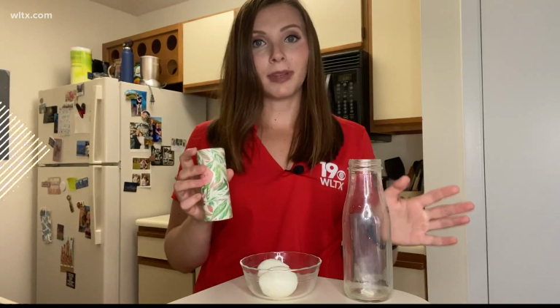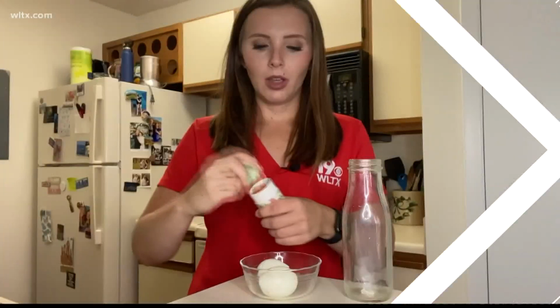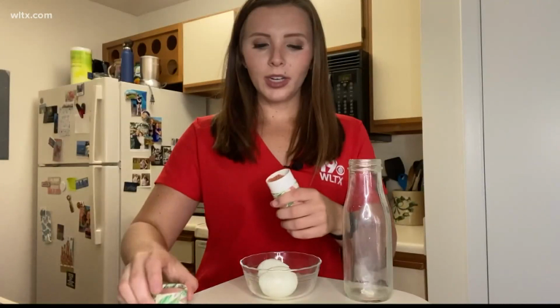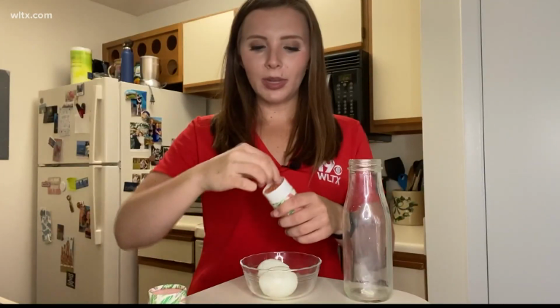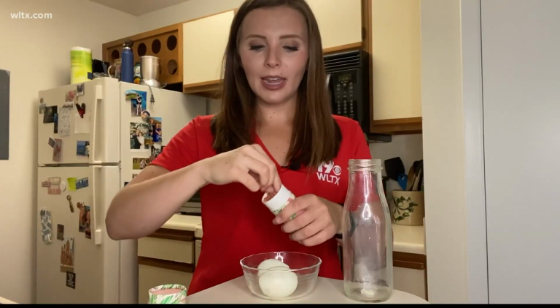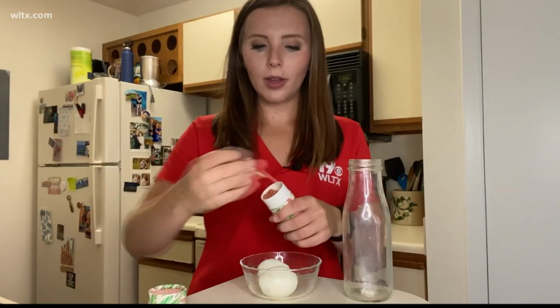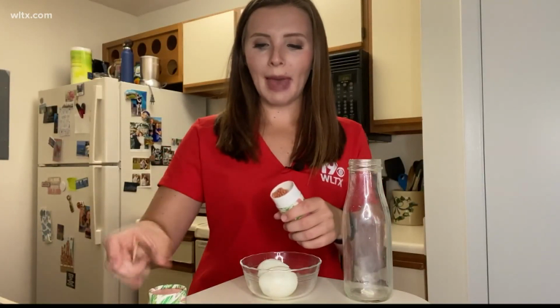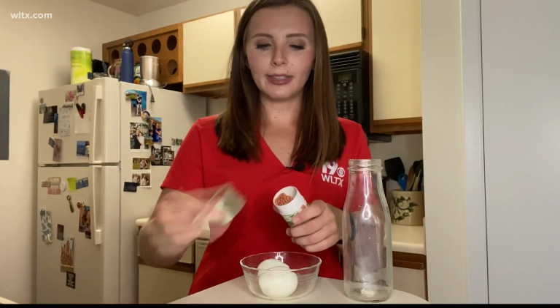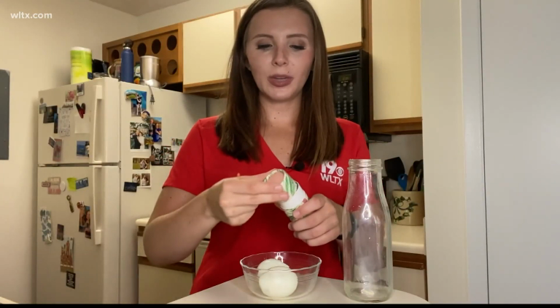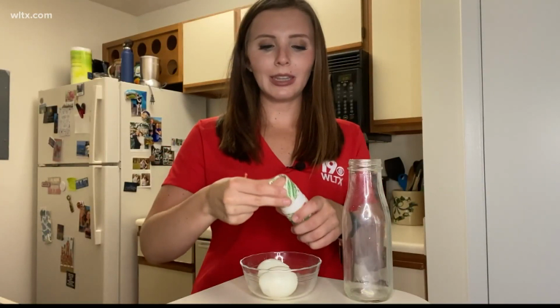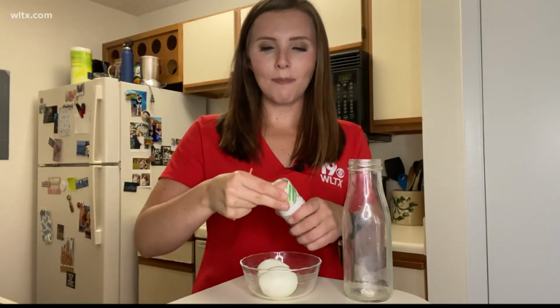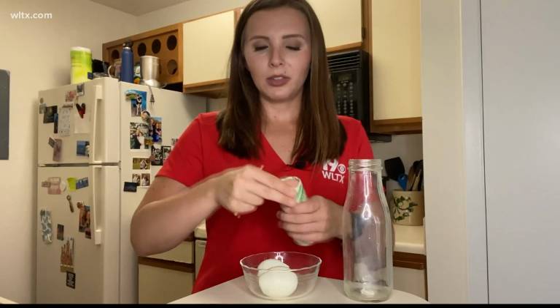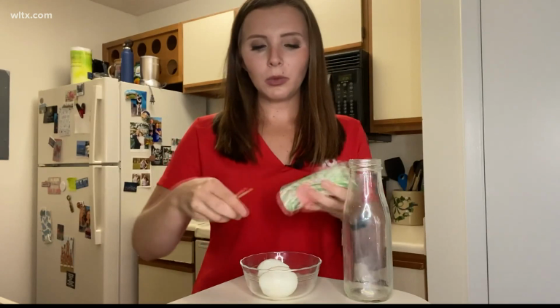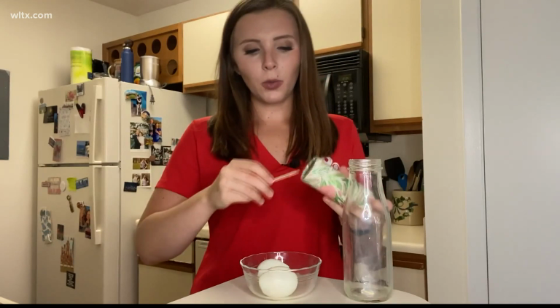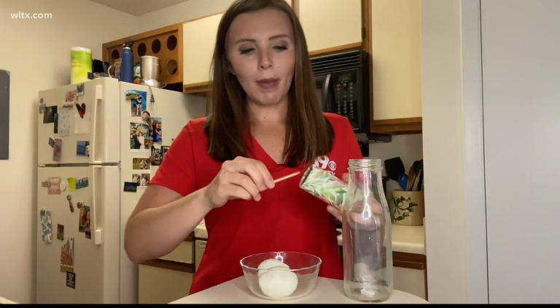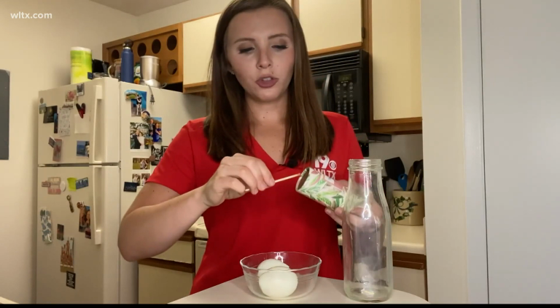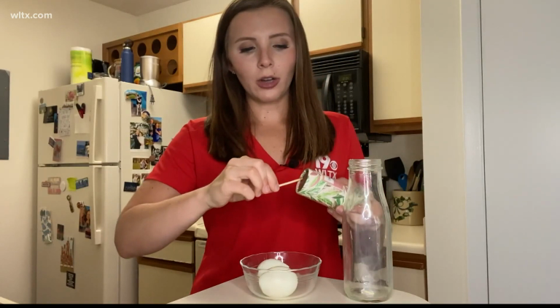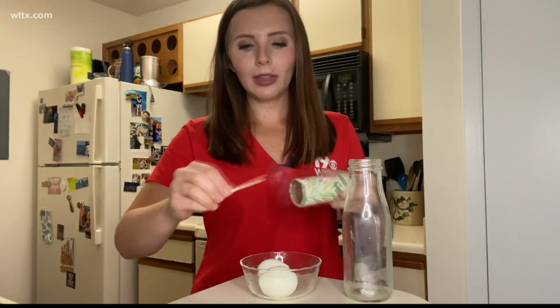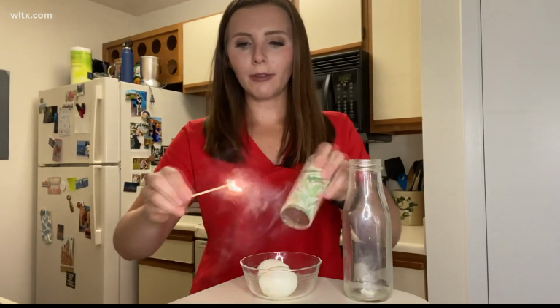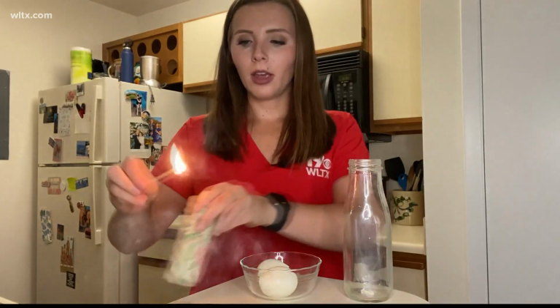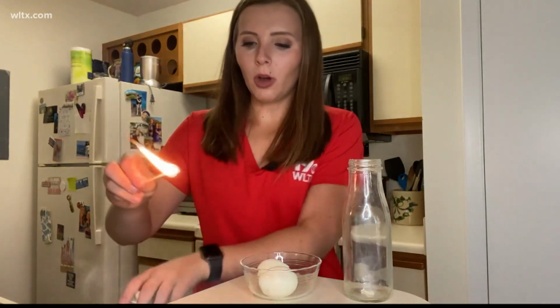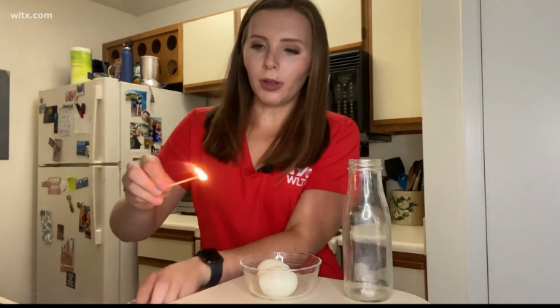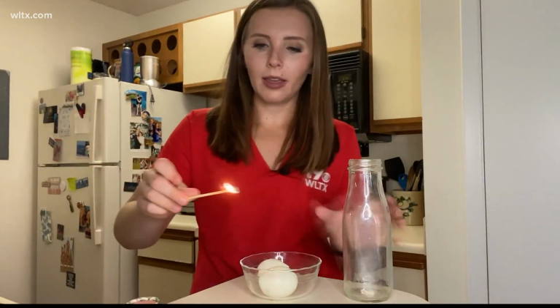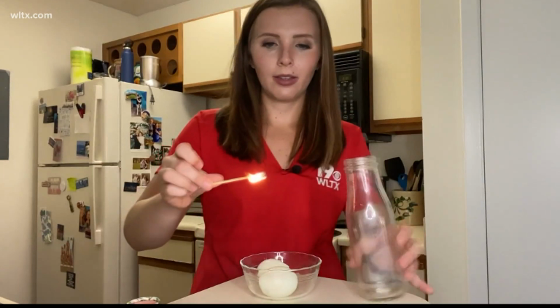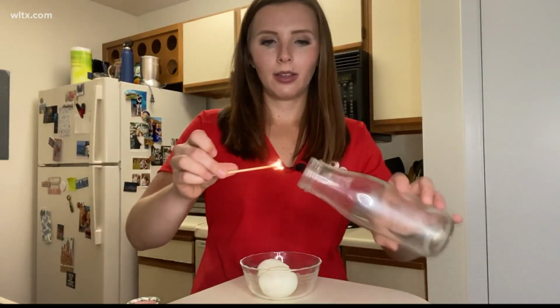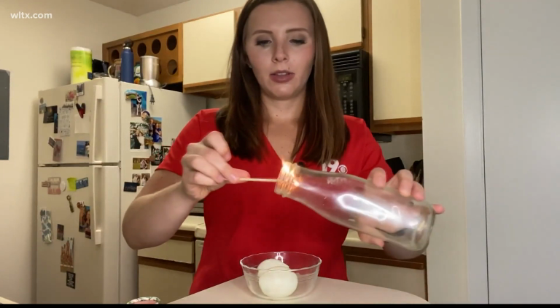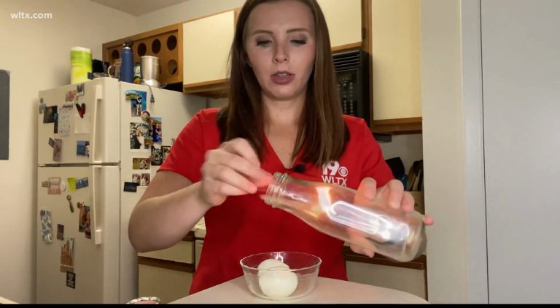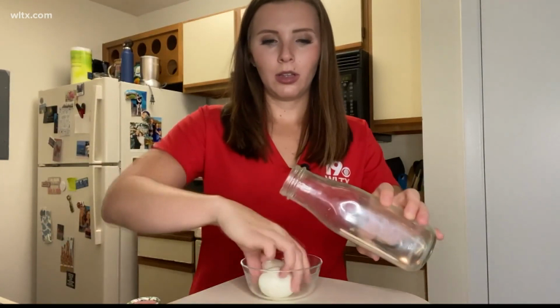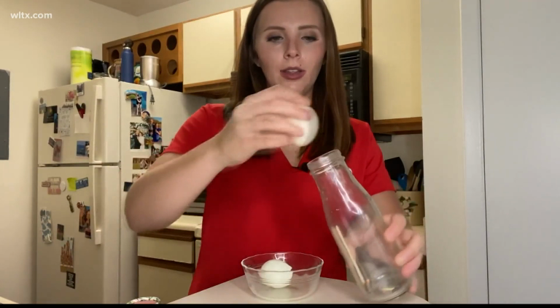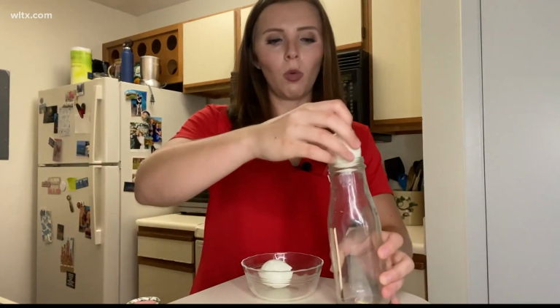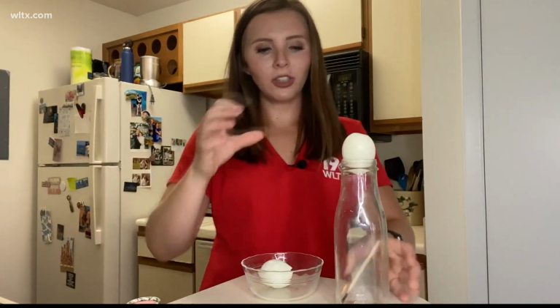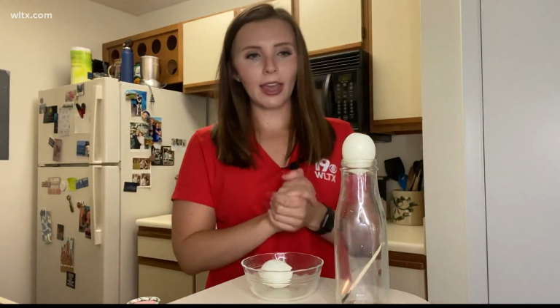What you're going to do is take one of your matches and light it. As soon as you light it, you want to drop it in the jar and quickly cover it with the hard-boiled egg. Then you're going to watch the egg.